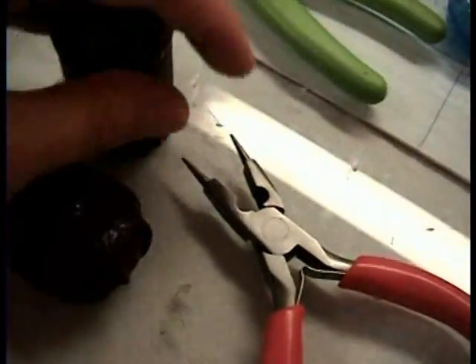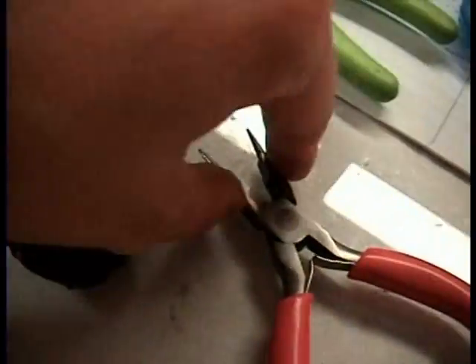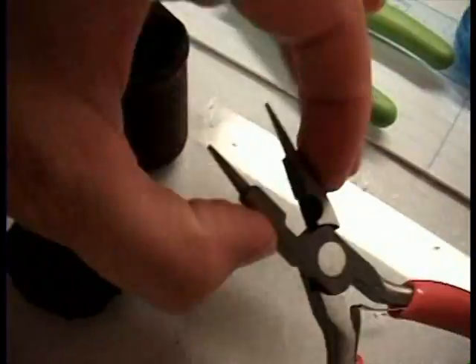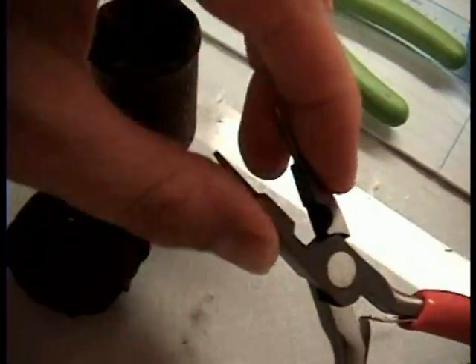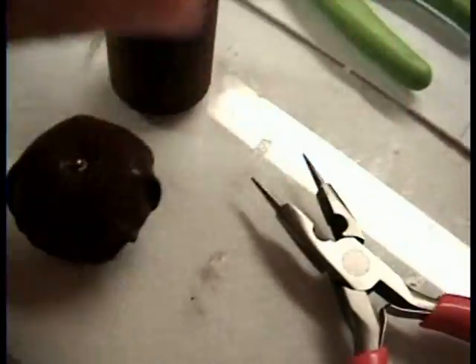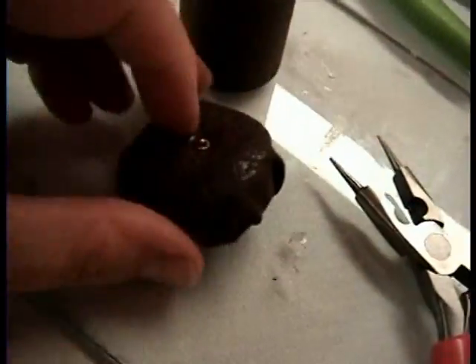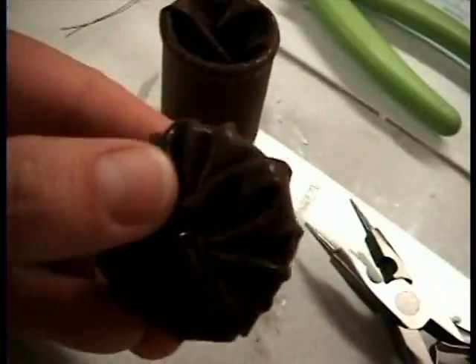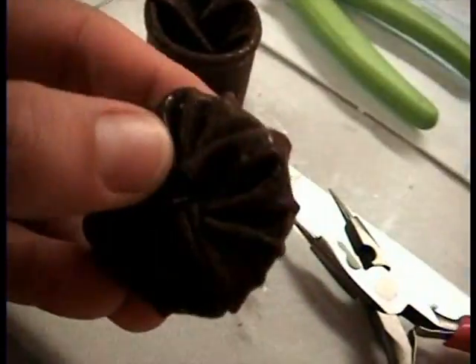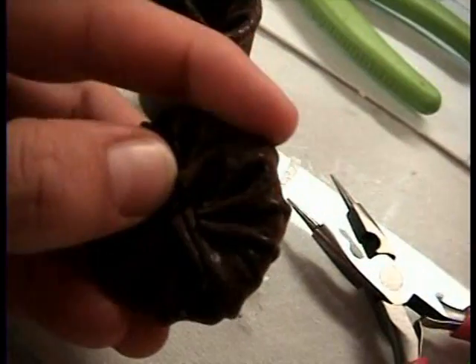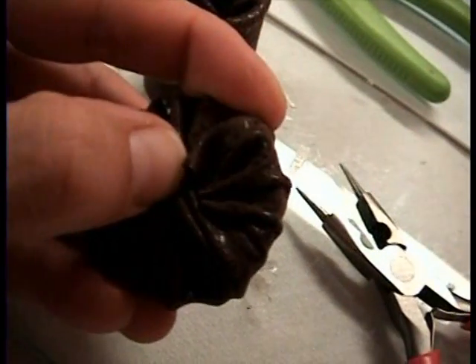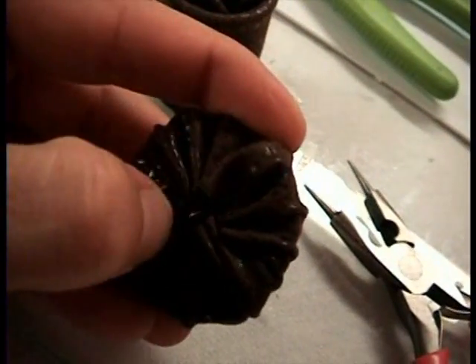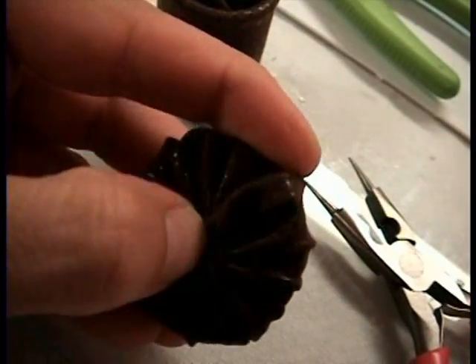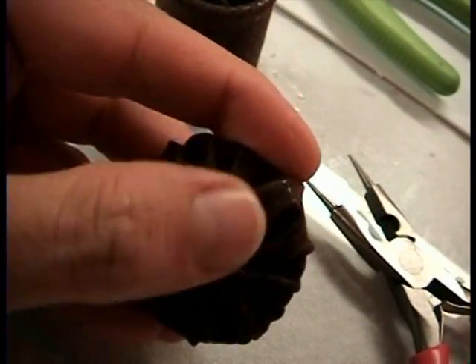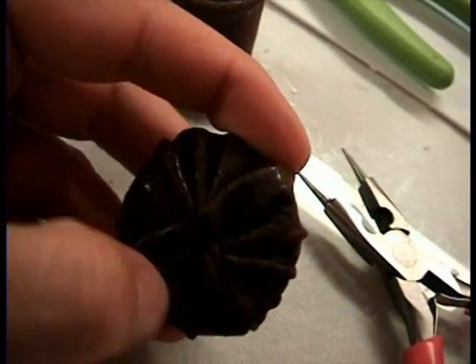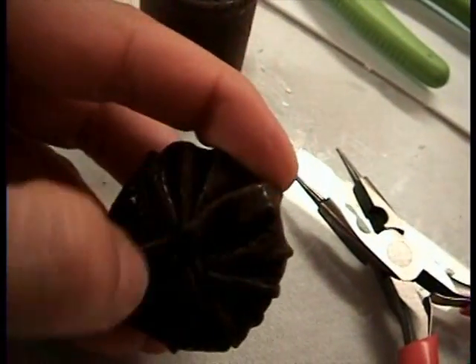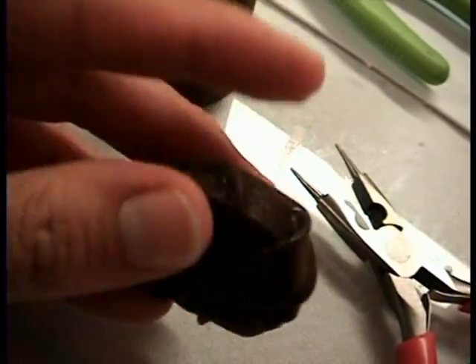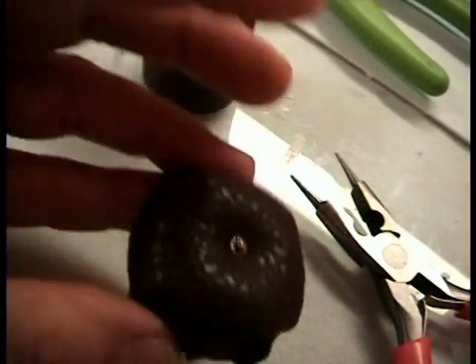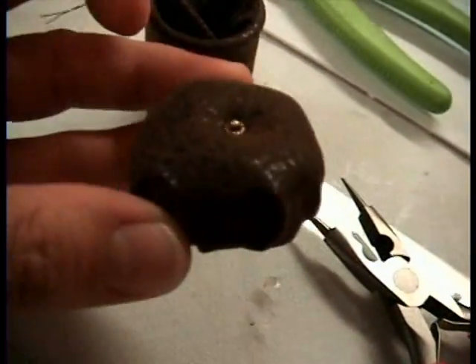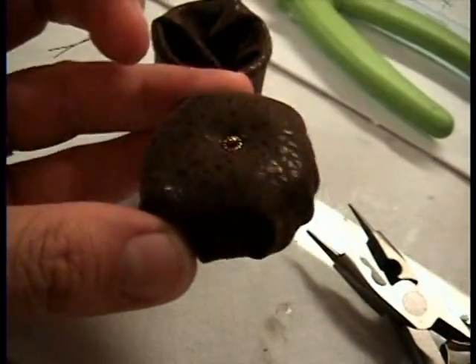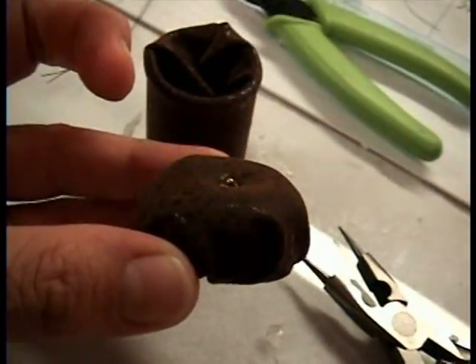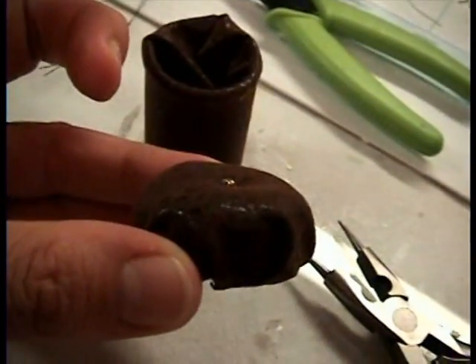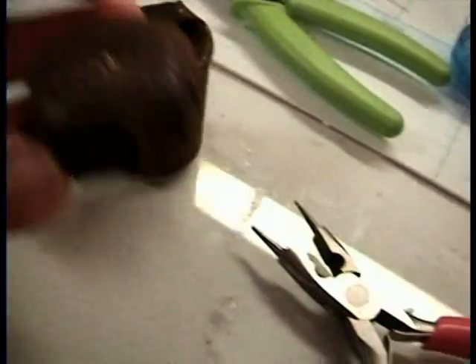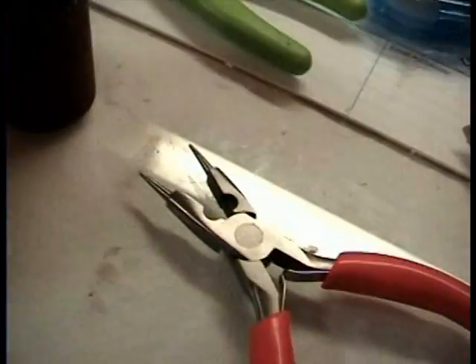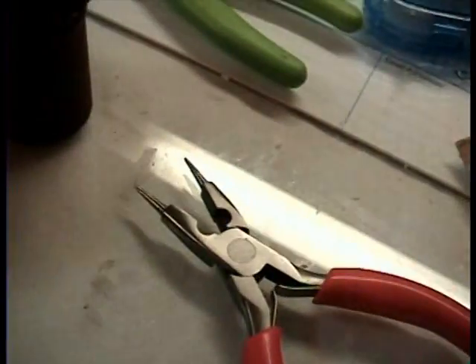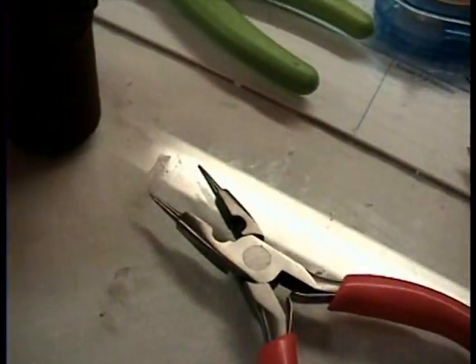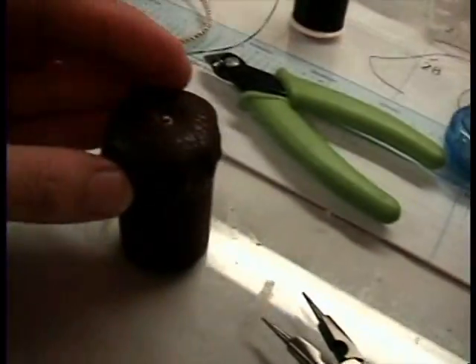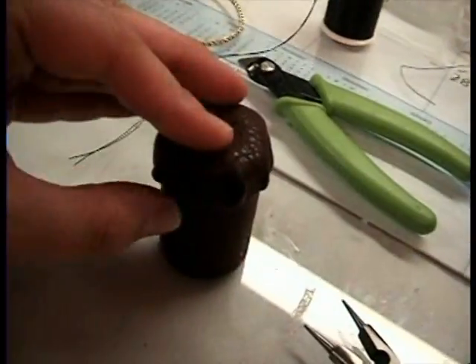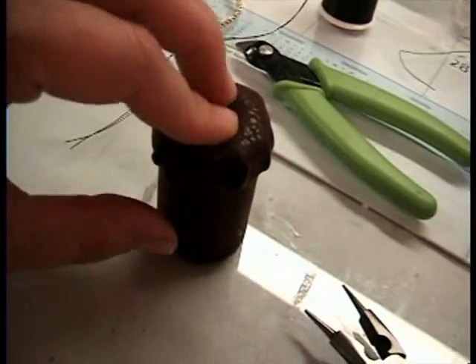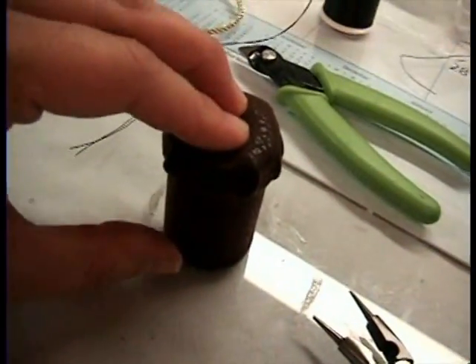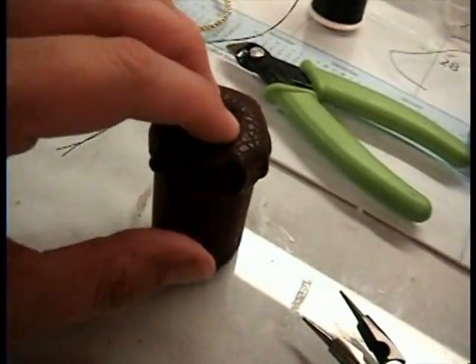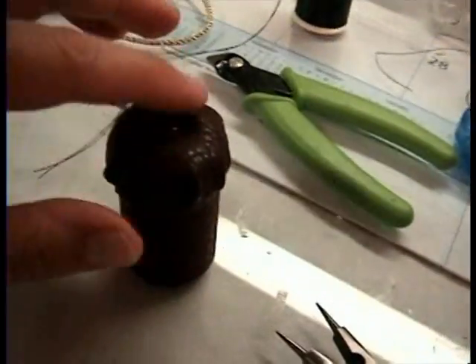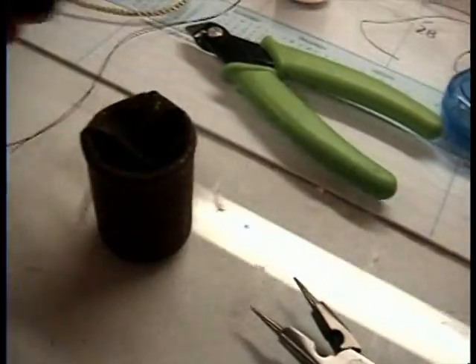I'm using my needle nose jewelry pliers. I just twist the piece of wire — roll it and roll it and roll it until it is tight and sucks down a little bit. Then I'm going to hot glue this on here.